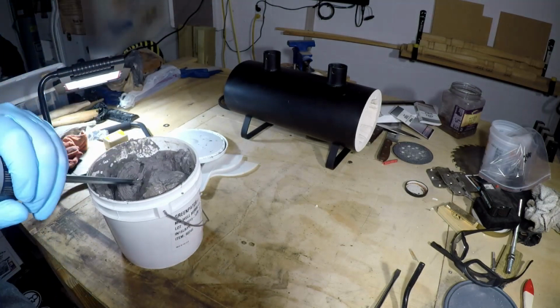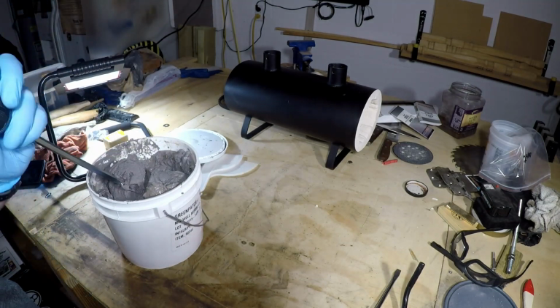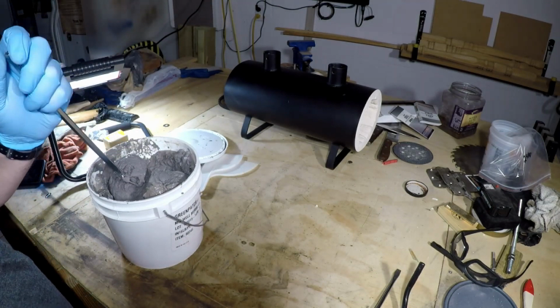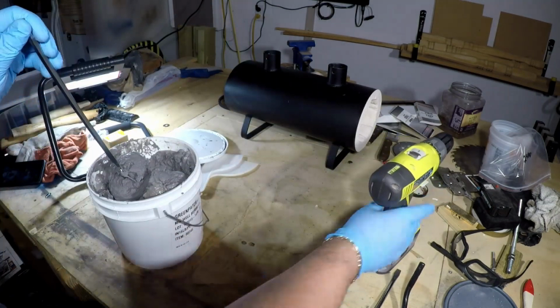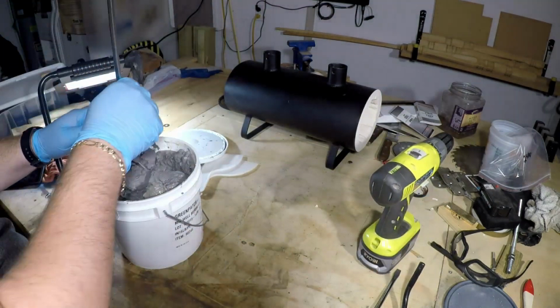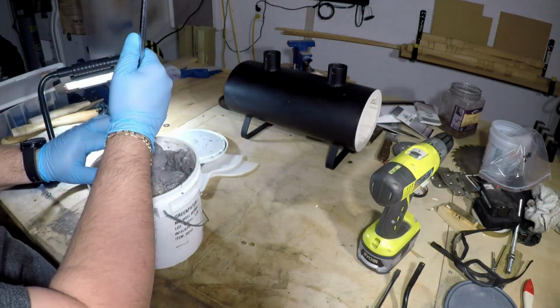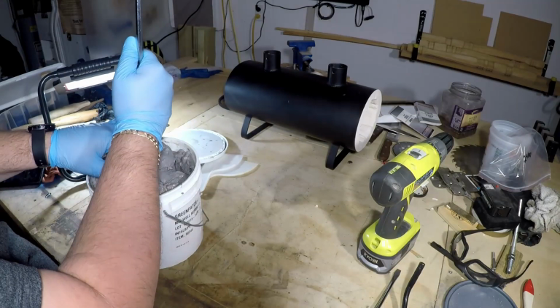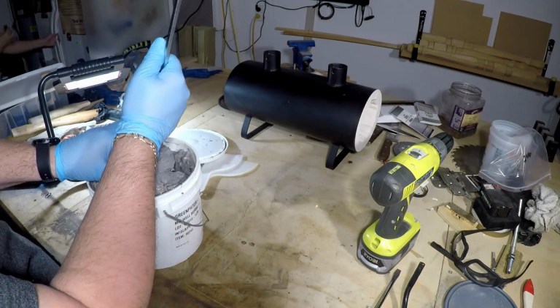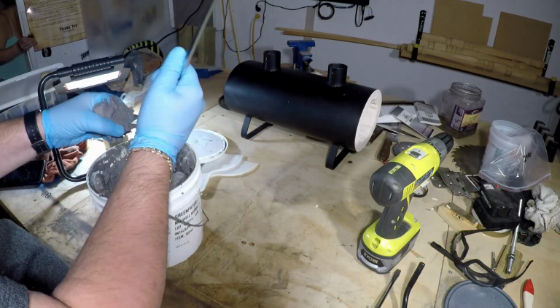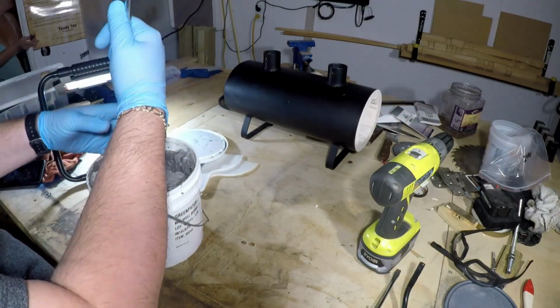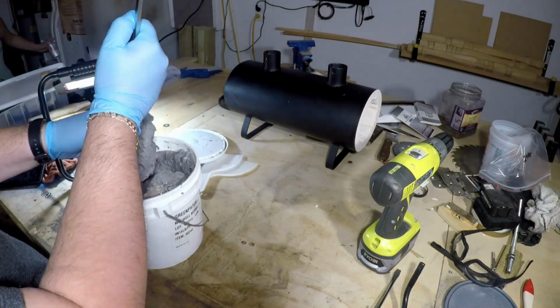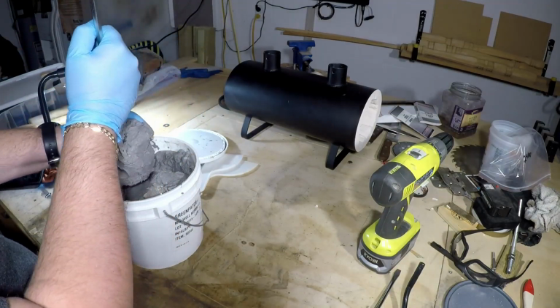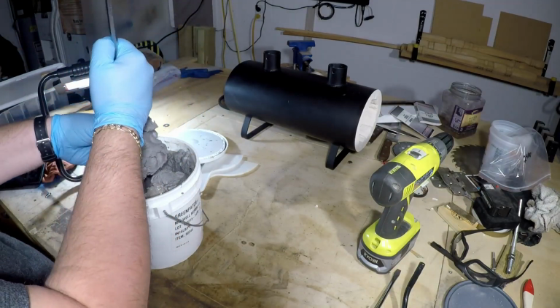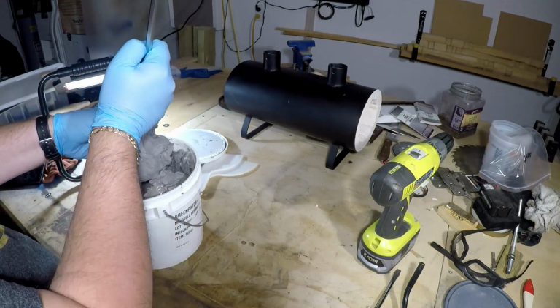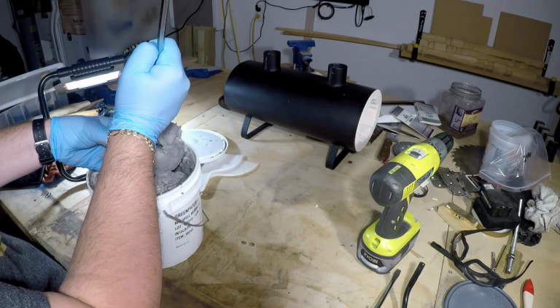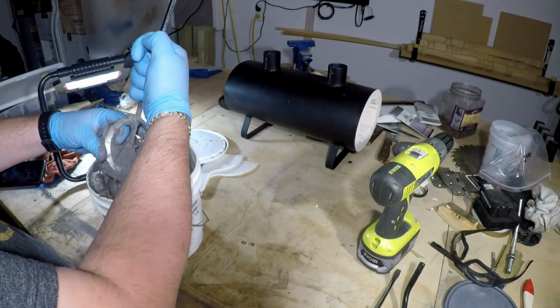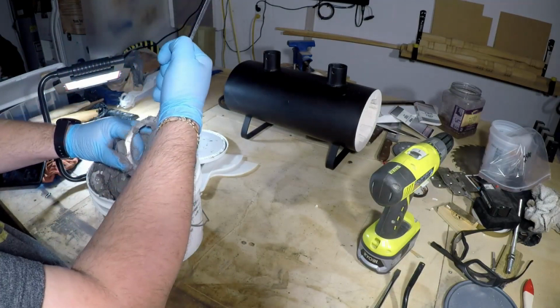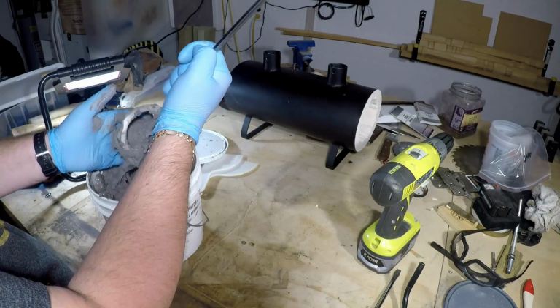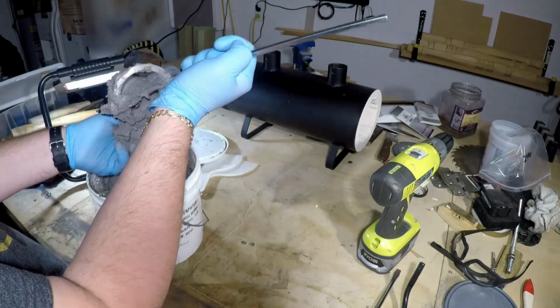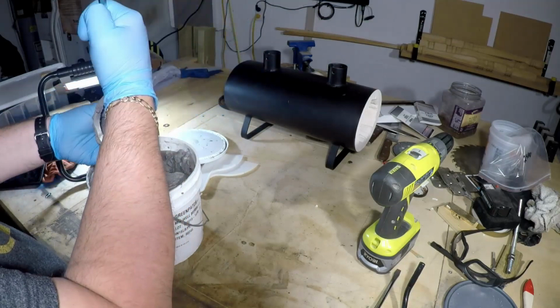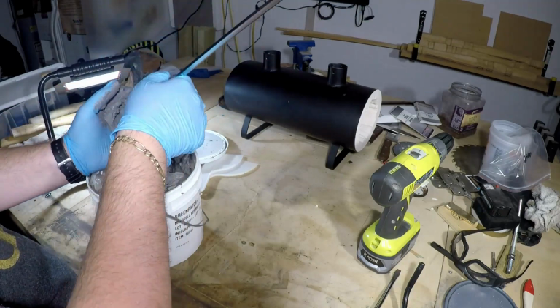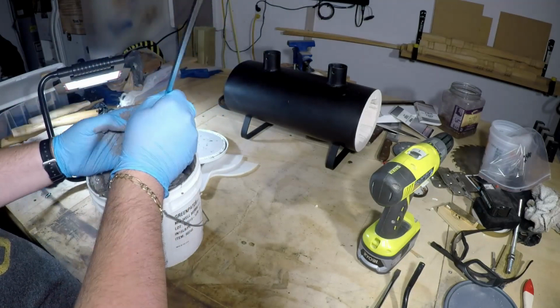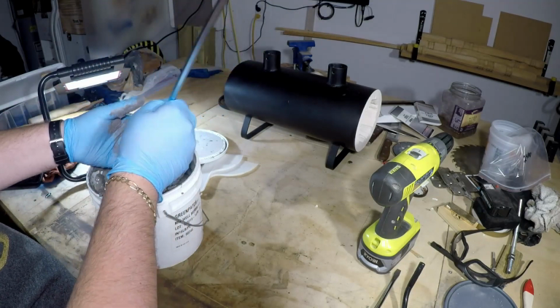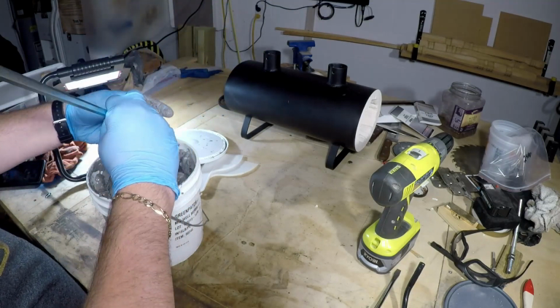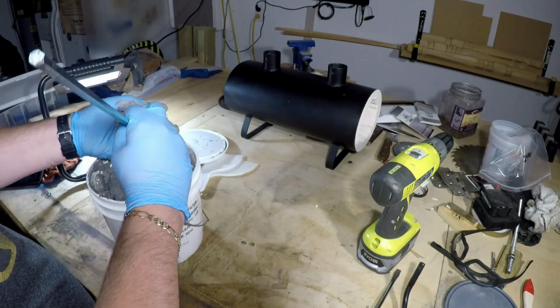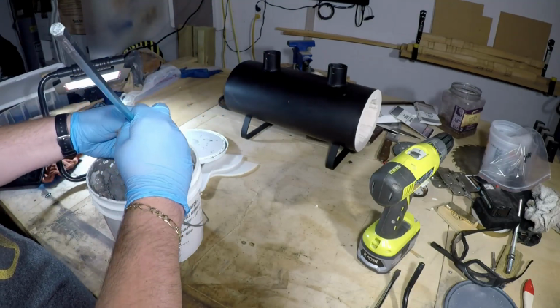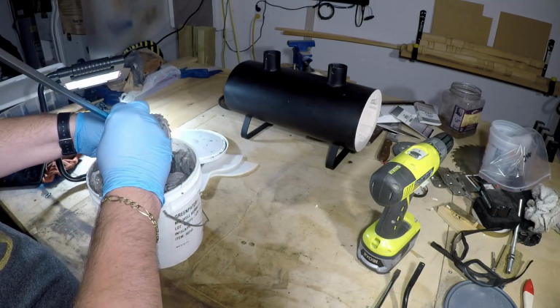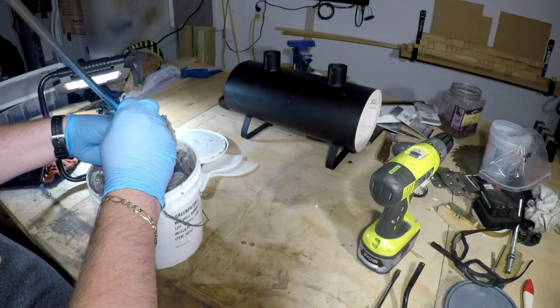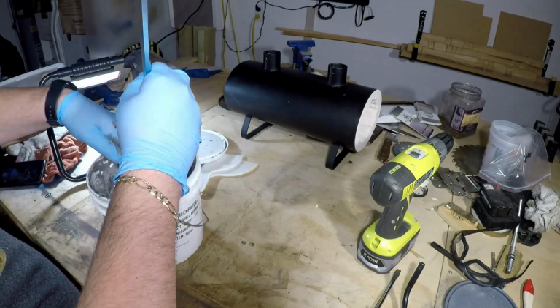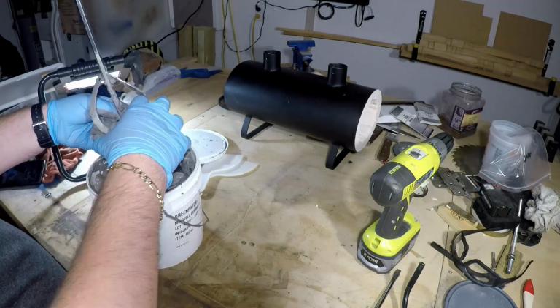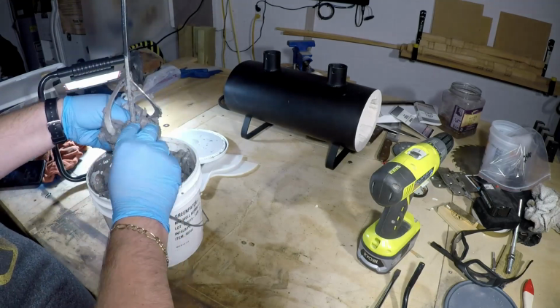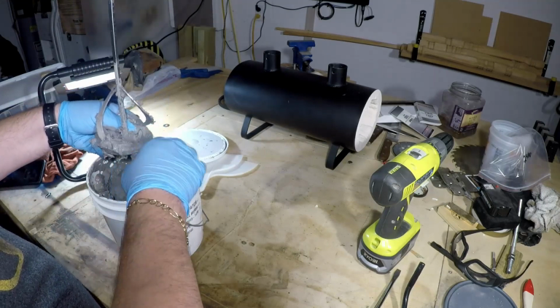I'll remove the panel here. And as you can see, this is very sticky stuff. And once I get it on my gloves, it's obvious that this is going to be much messier than I thought.